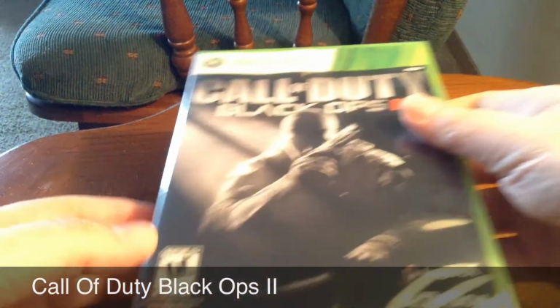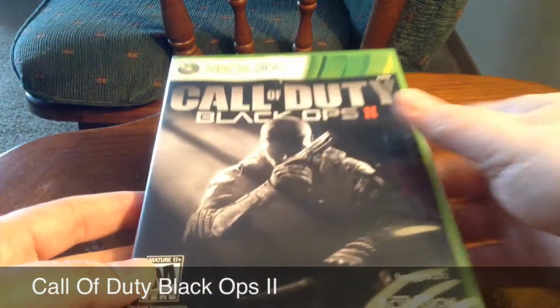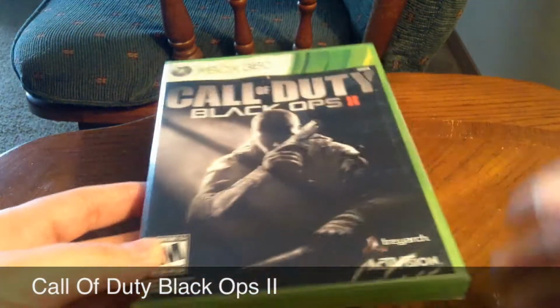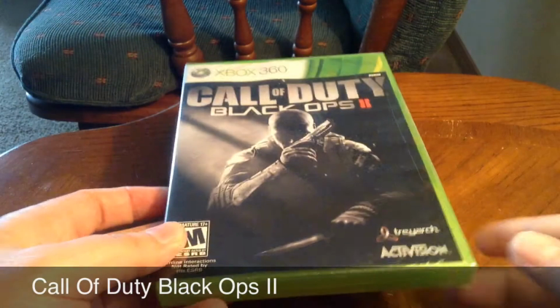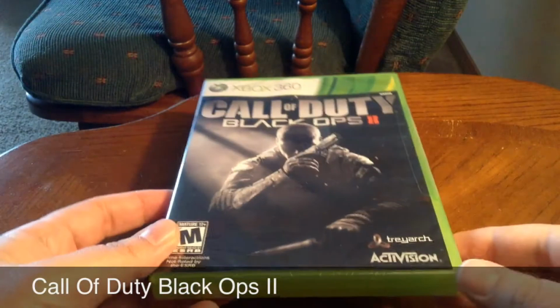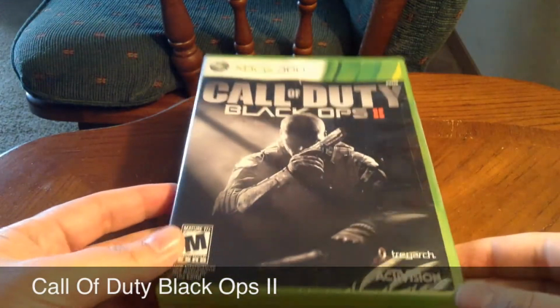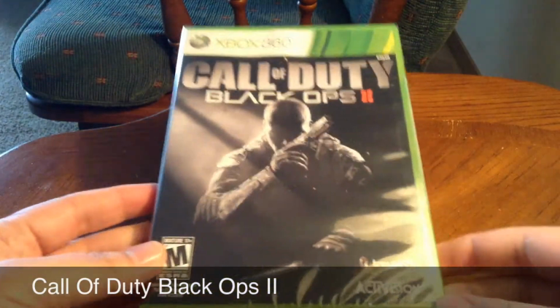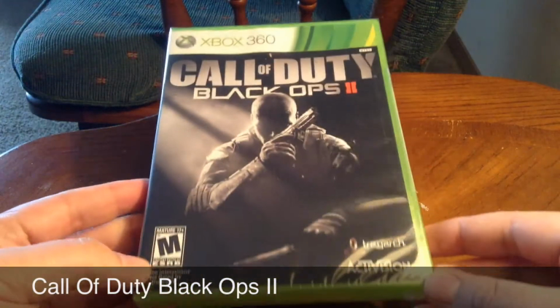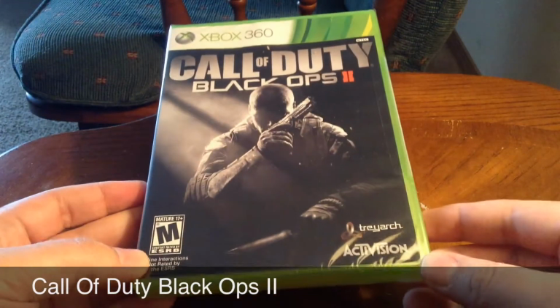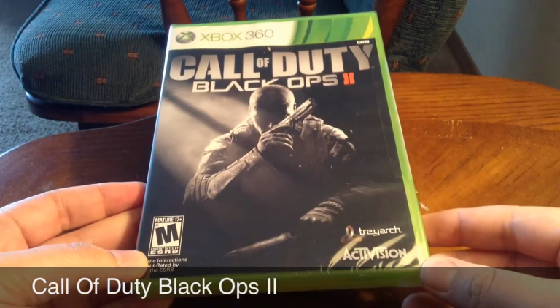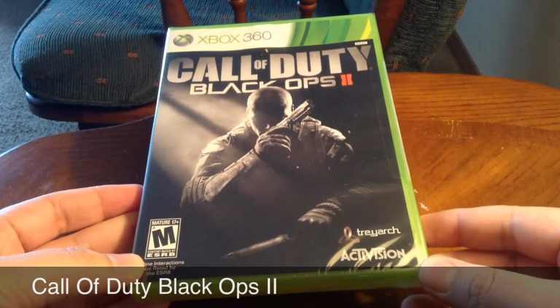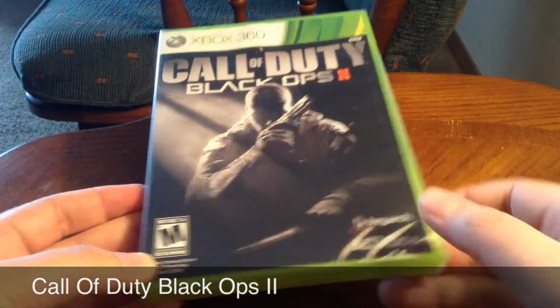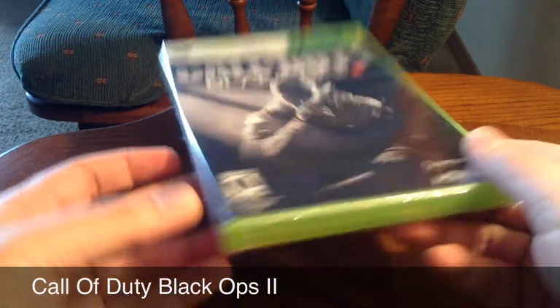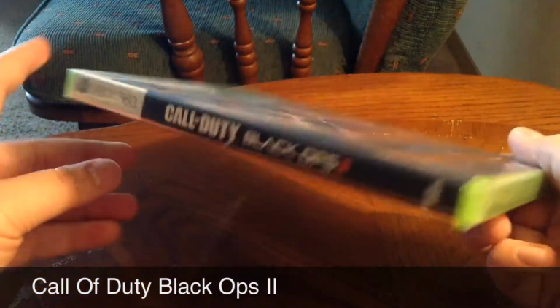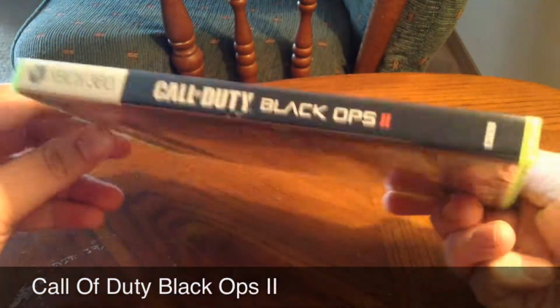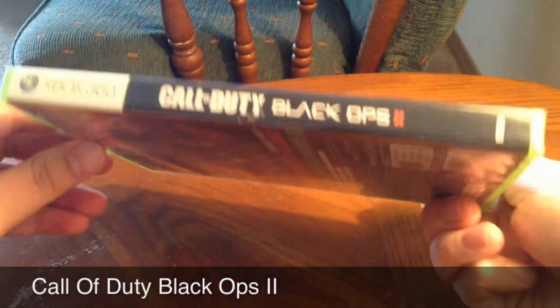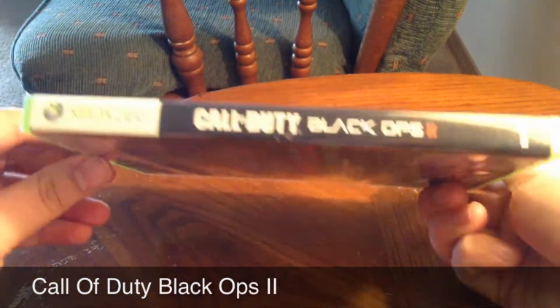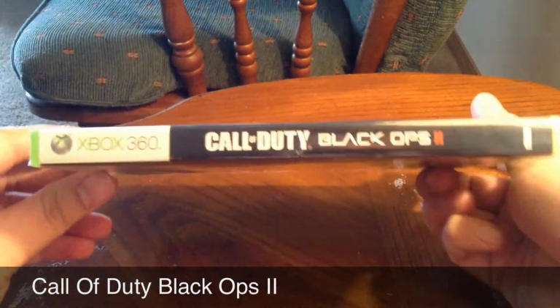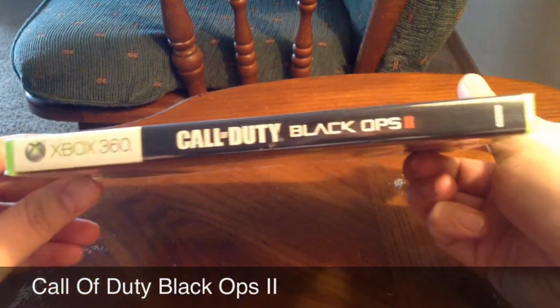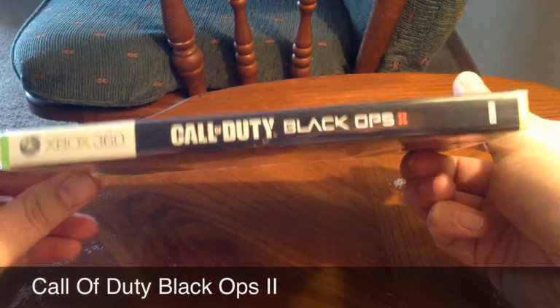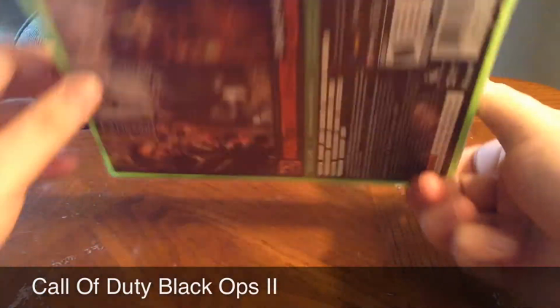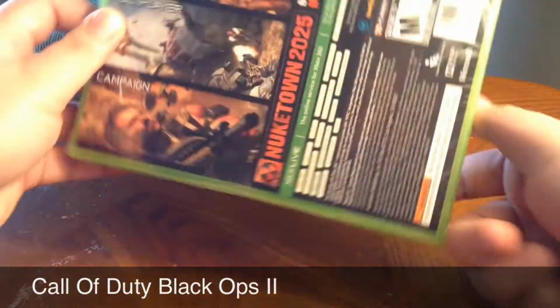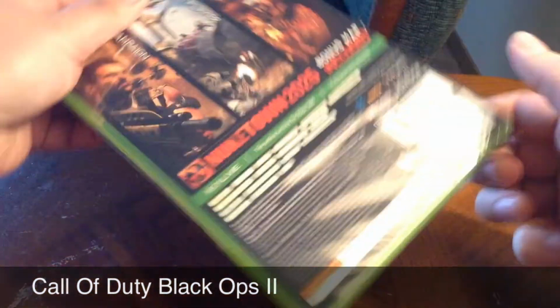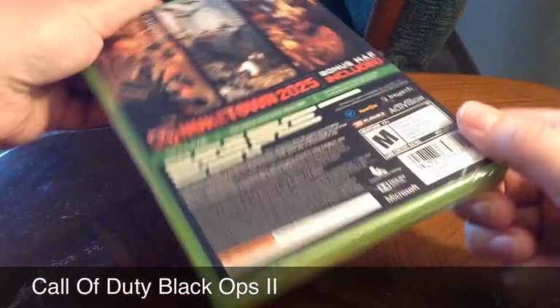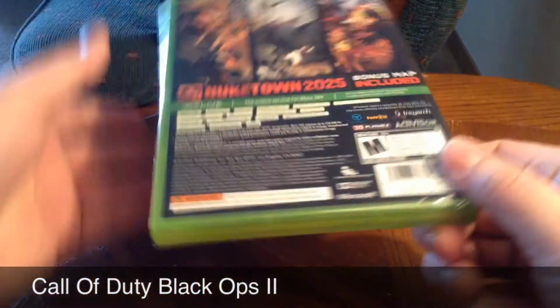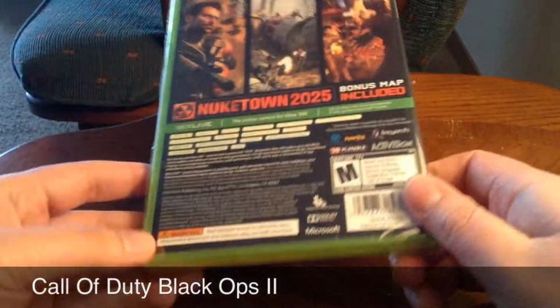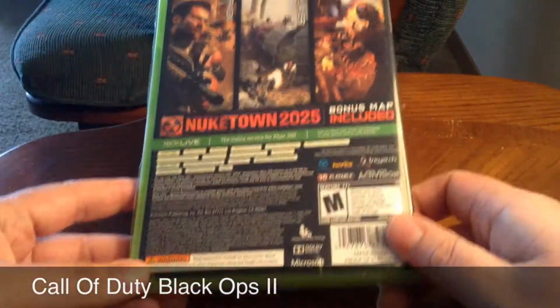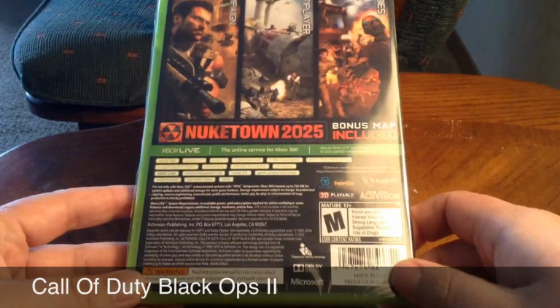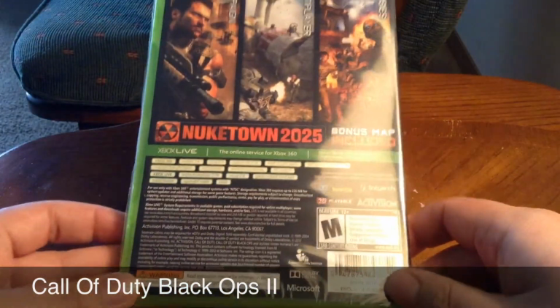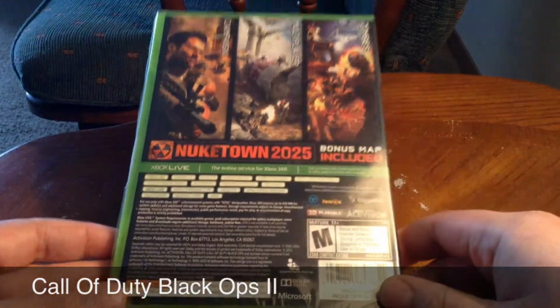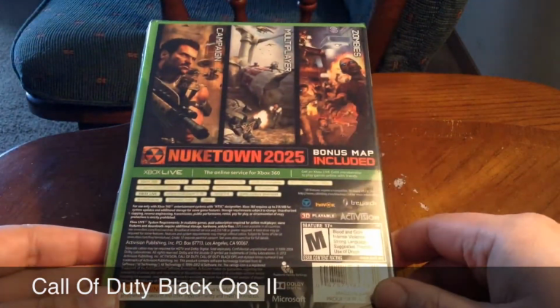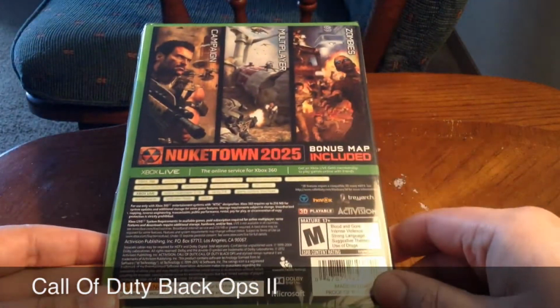Alright, there it is. Call of Duty Black Ops 2 Xbox 360. See different views from the front and the back and the side.